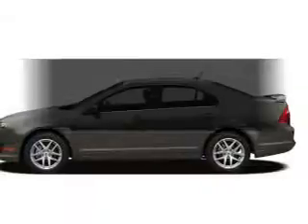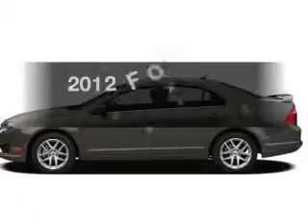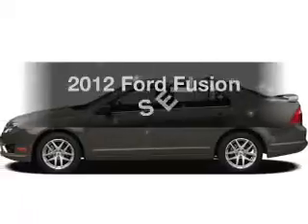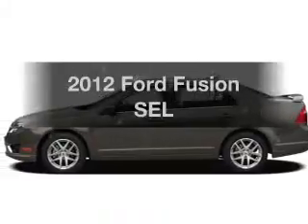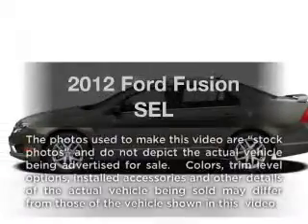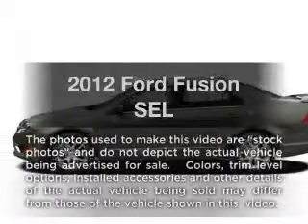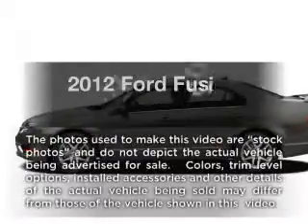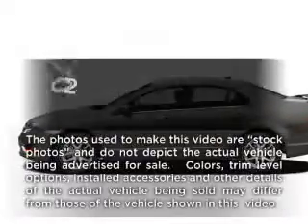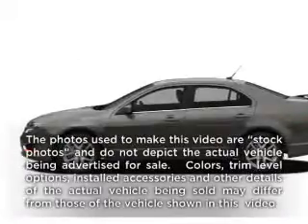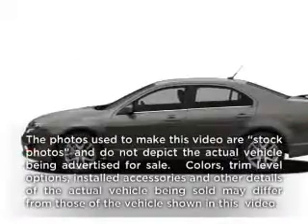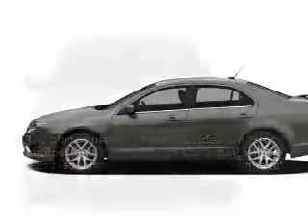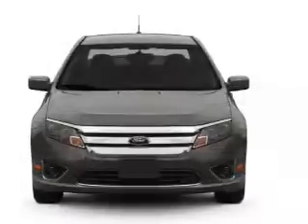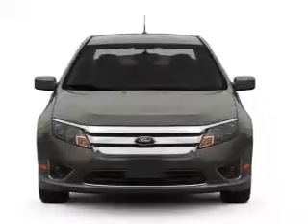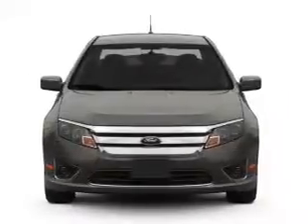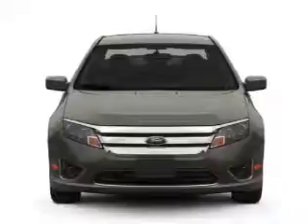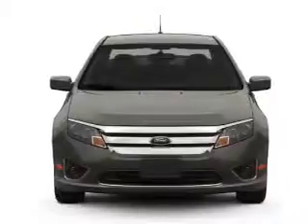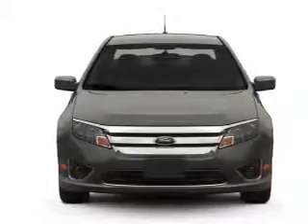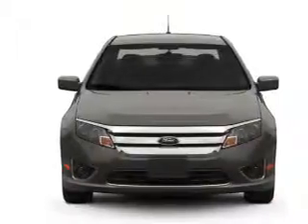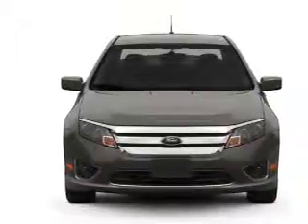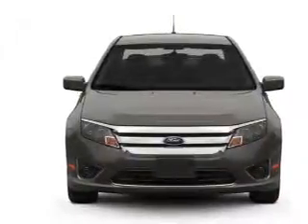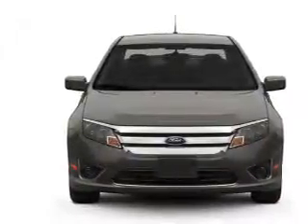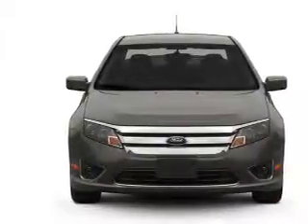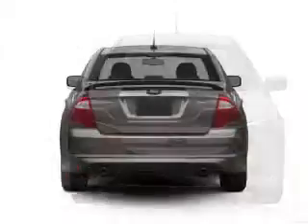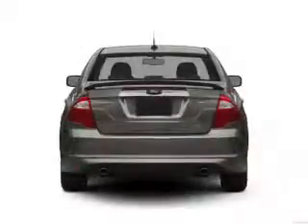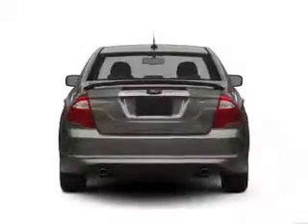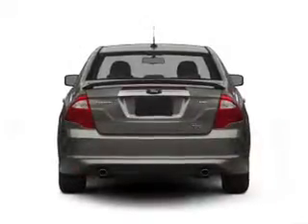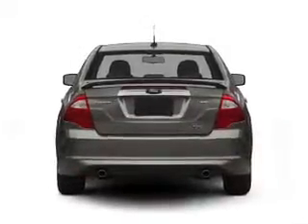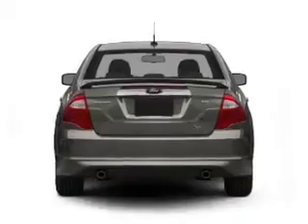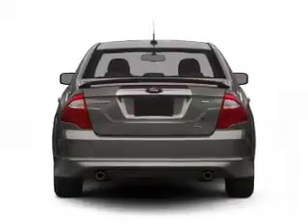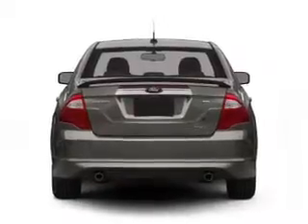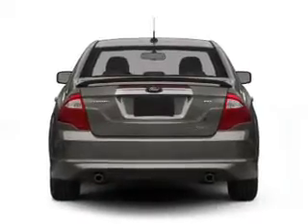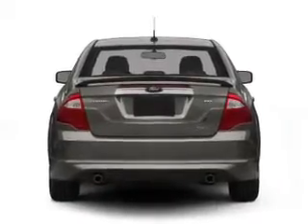Check out this 2012 Ford Fusion. This is the set of wheels you've been looking for, with a reliable six-cylinder engine that responds smoothly to its six-speed automatic transmission. The anti-lock braking system will keep you safe on the road.